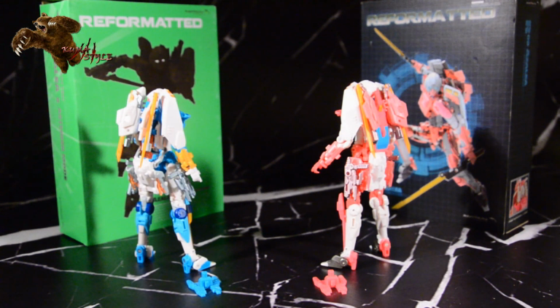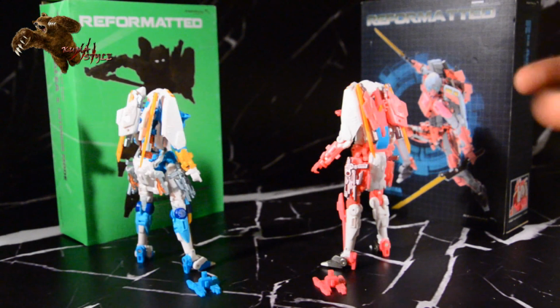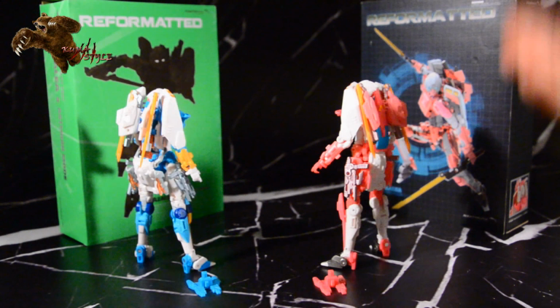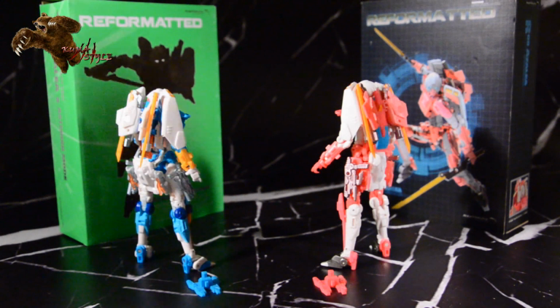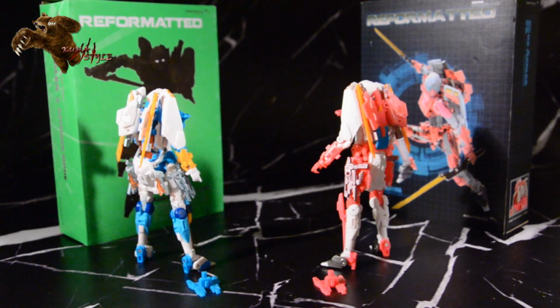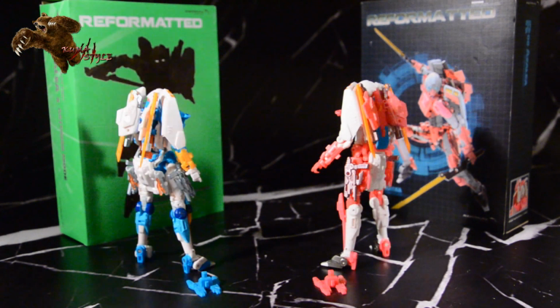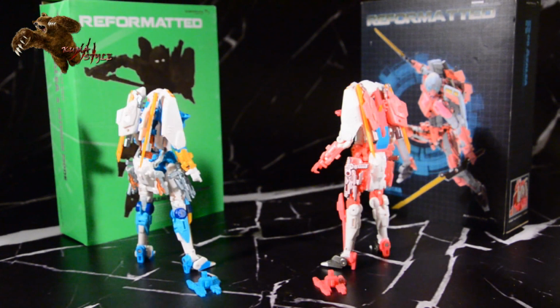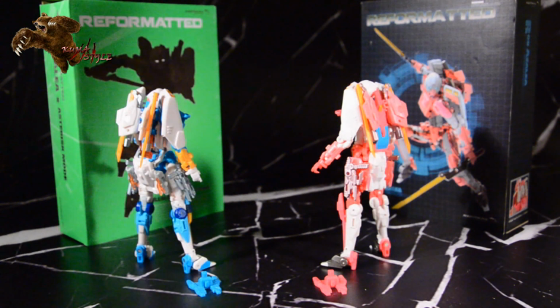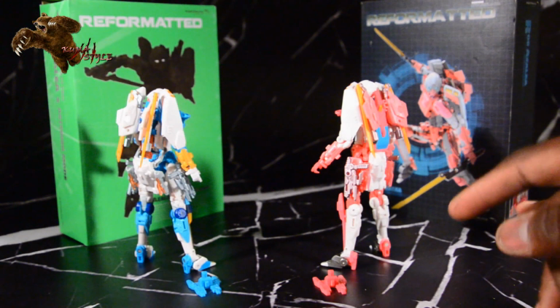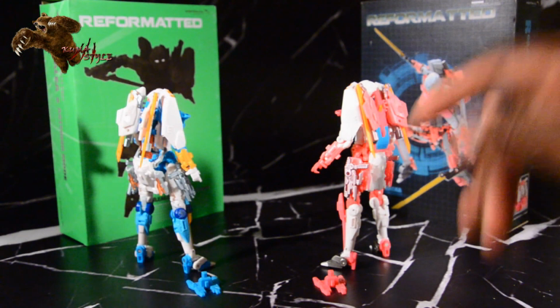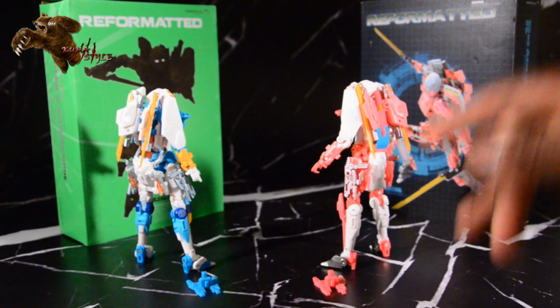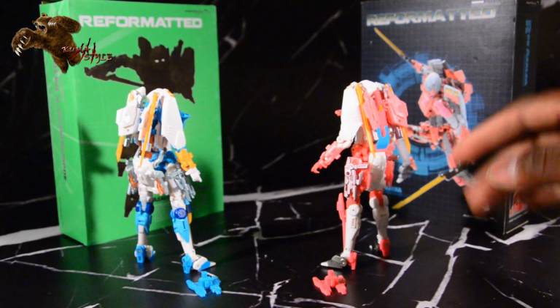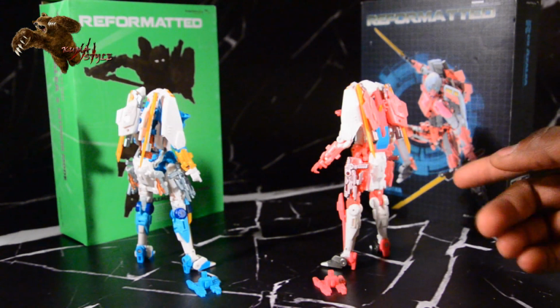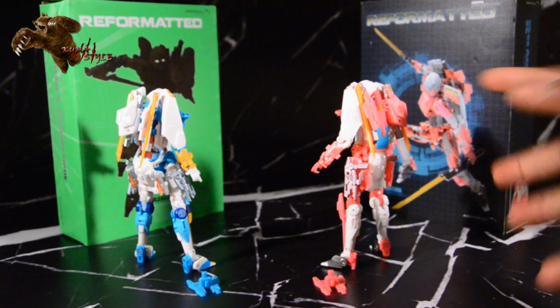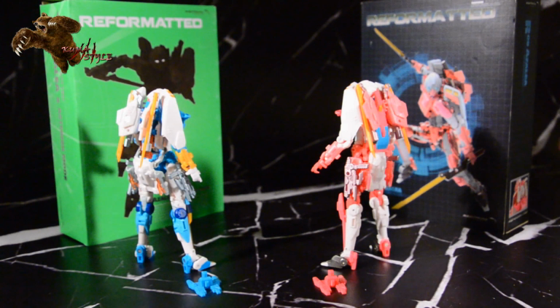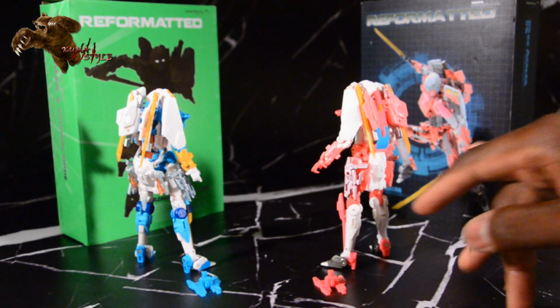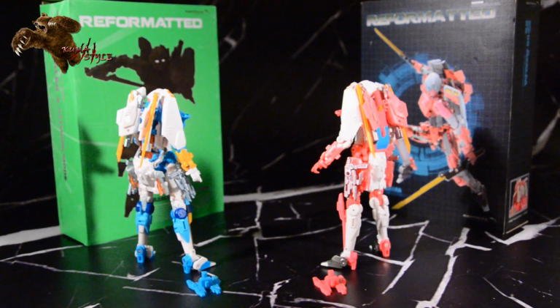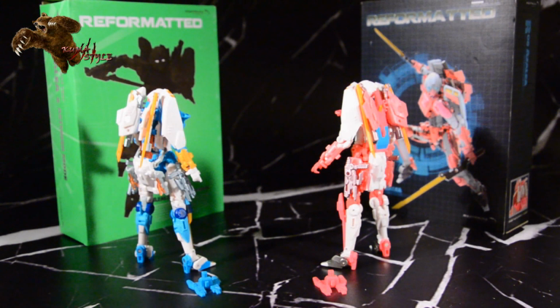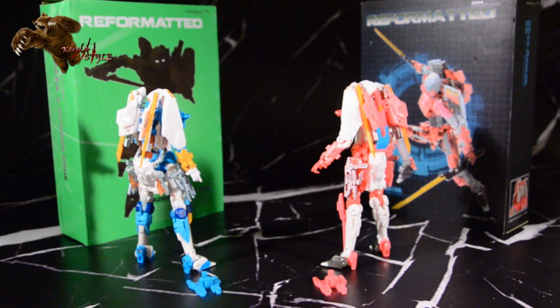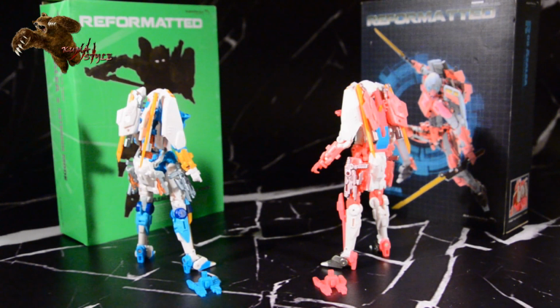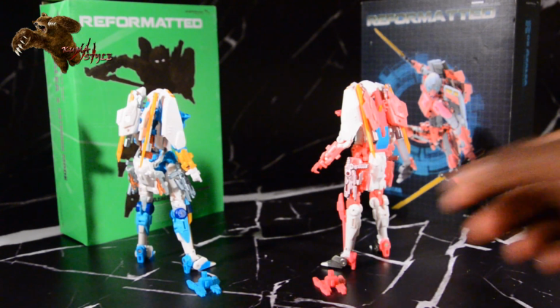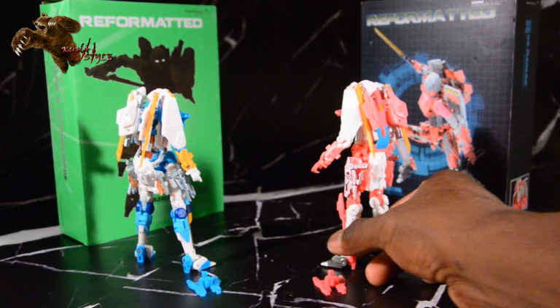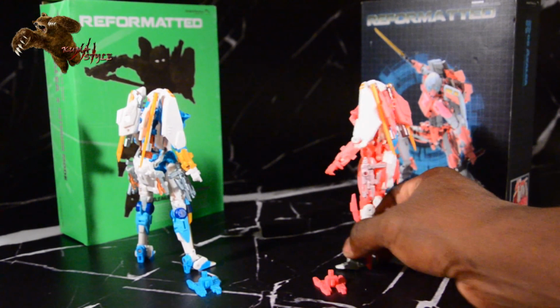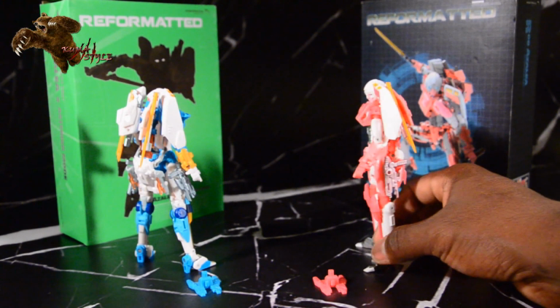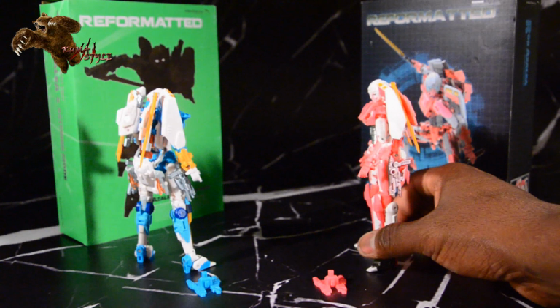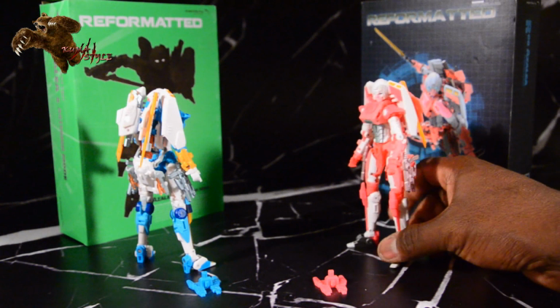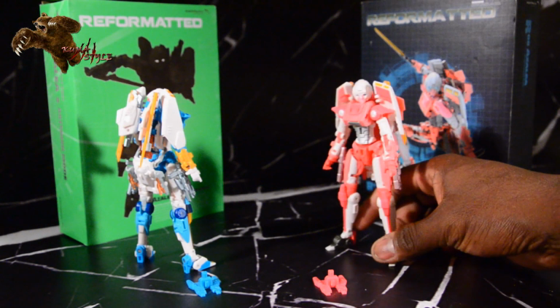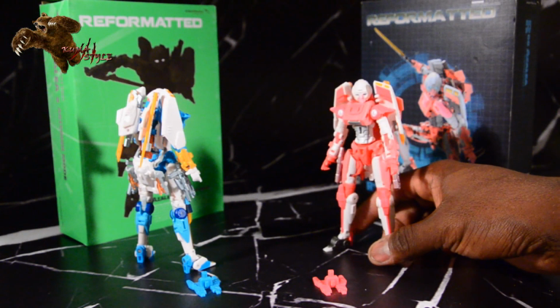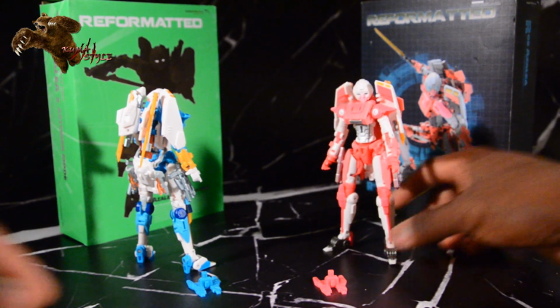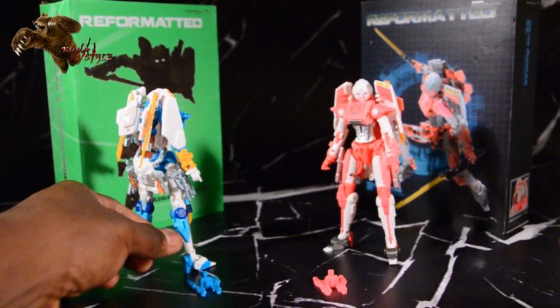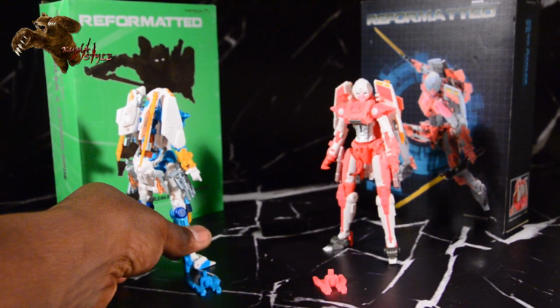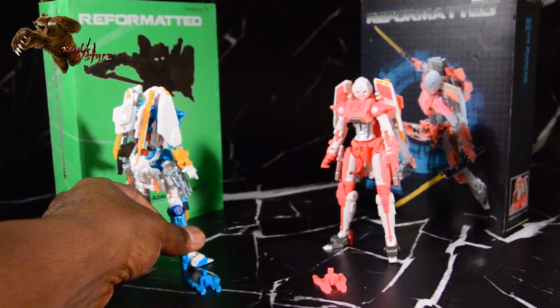I don't know if it was pre-production, test shot, or a running change, but the original one that I believe P.I.O. reviewed had blue swords. I actually like this better, so sometimes they make those changes and you think, 'oh man, why didn't they keep it,' but this one I actually dig.